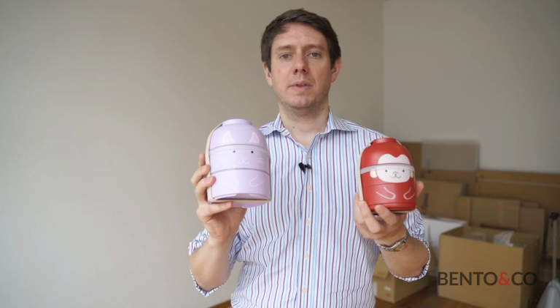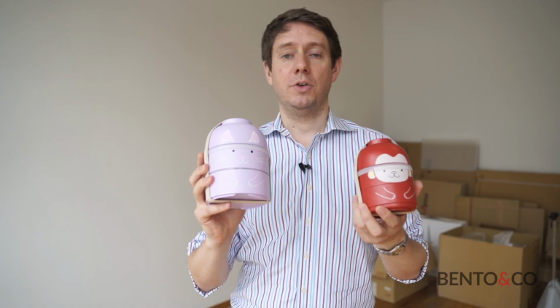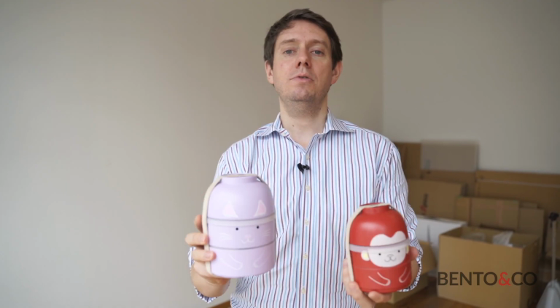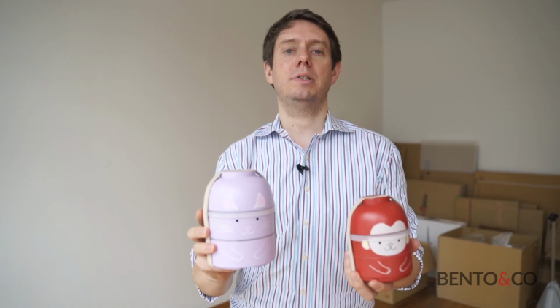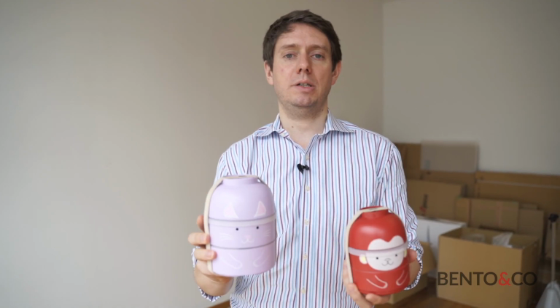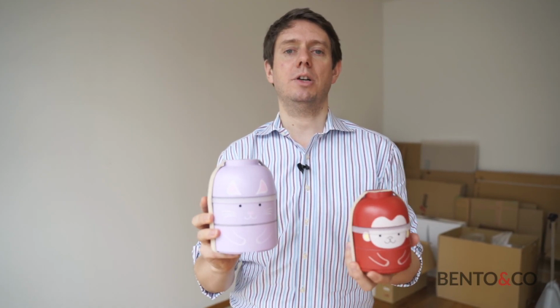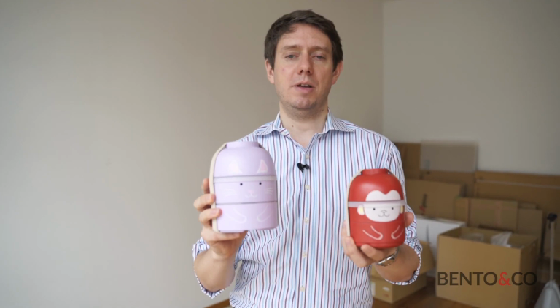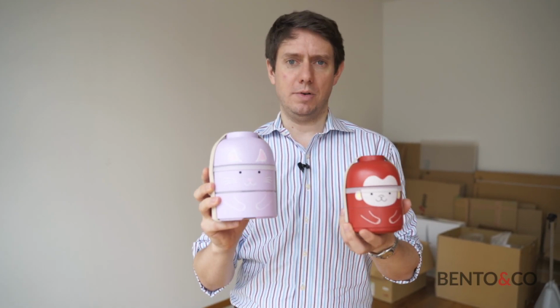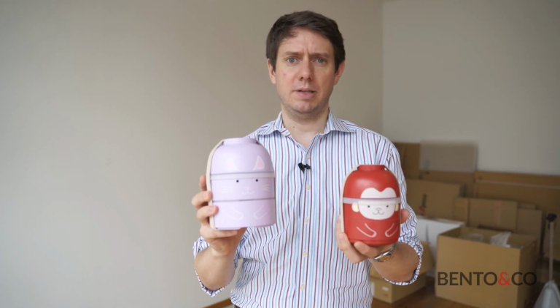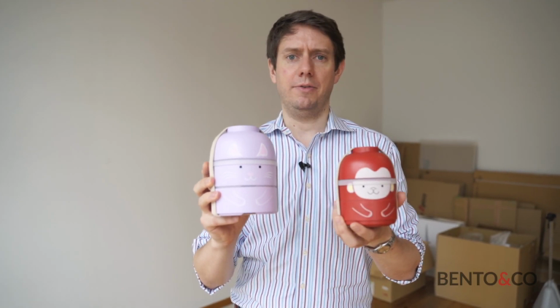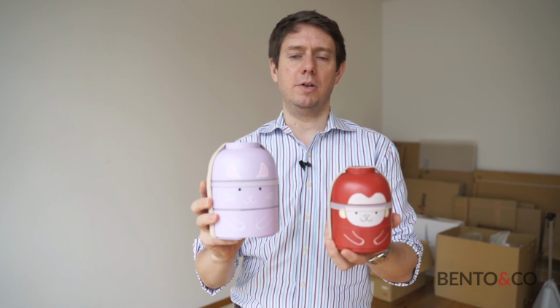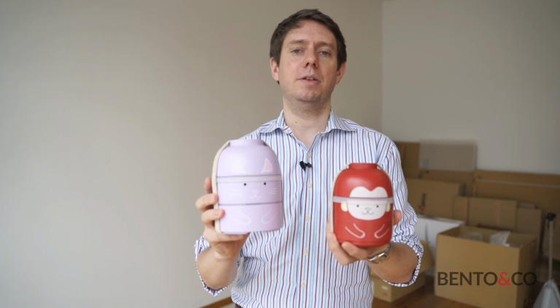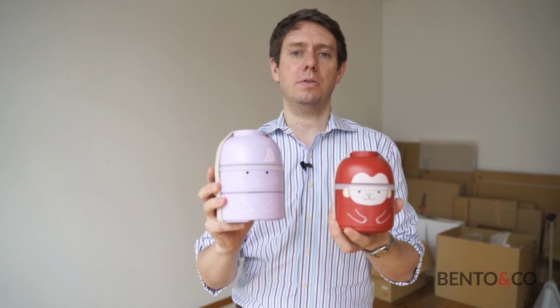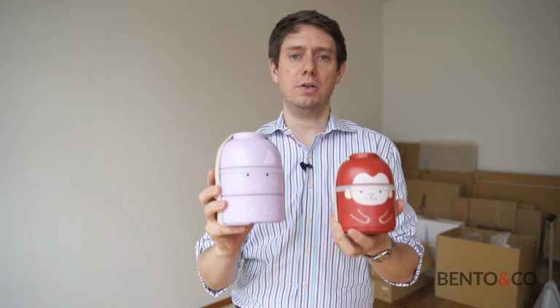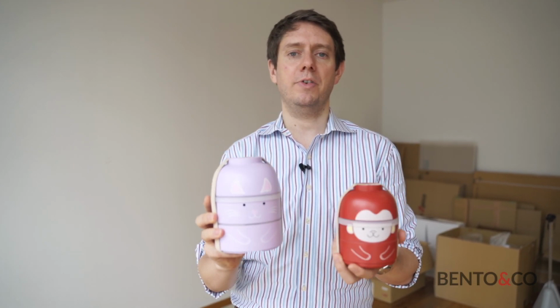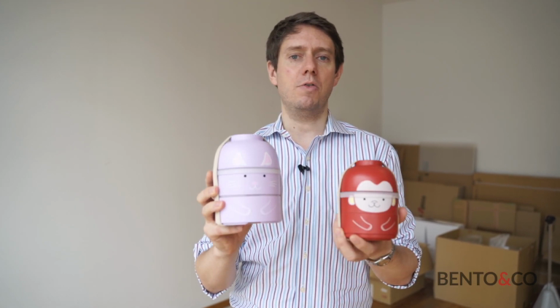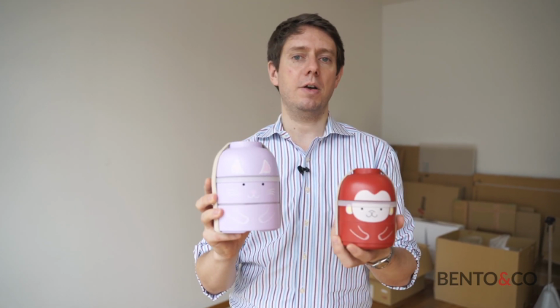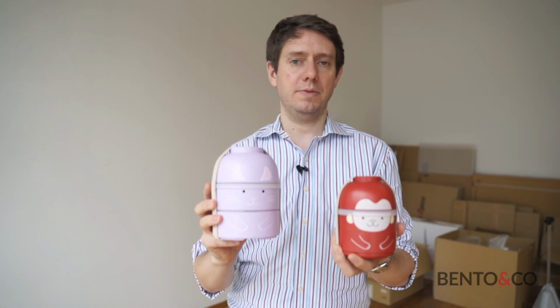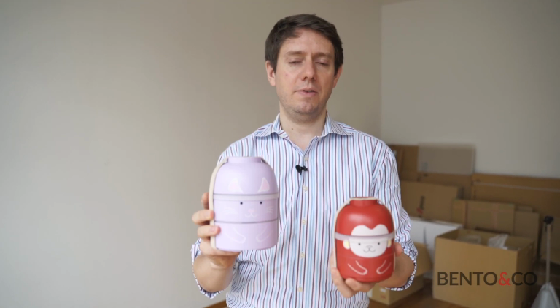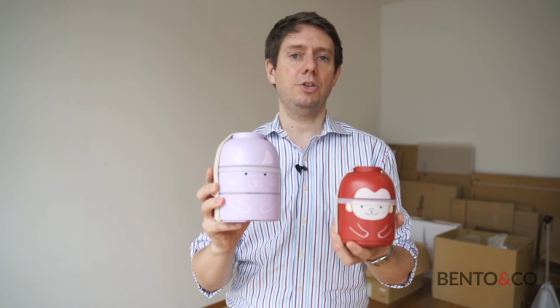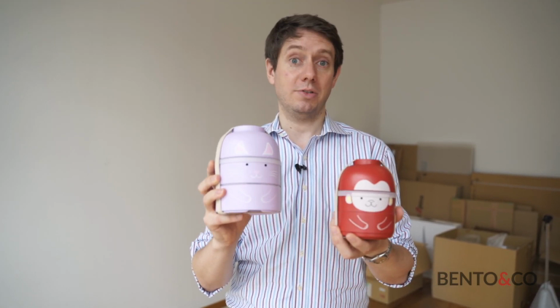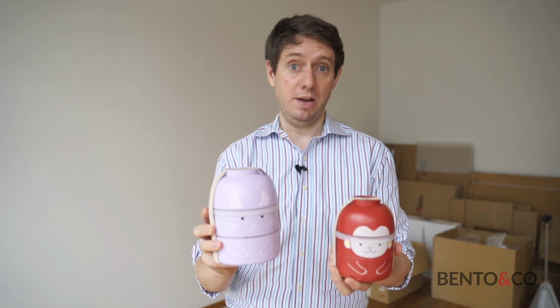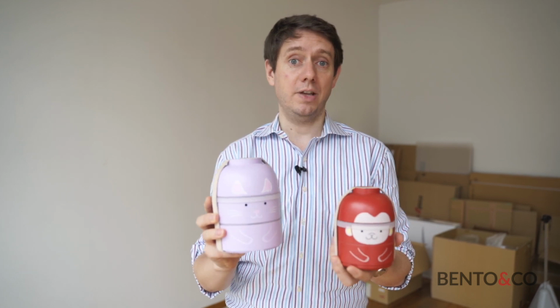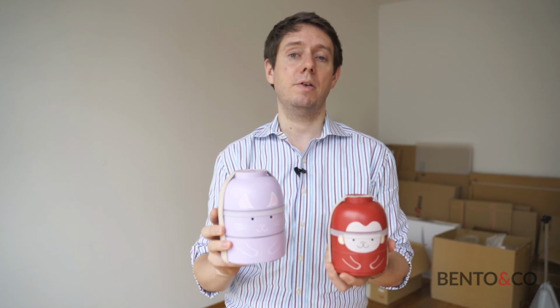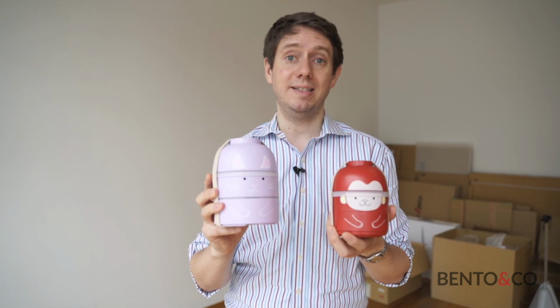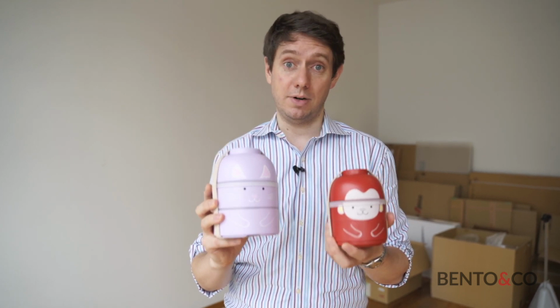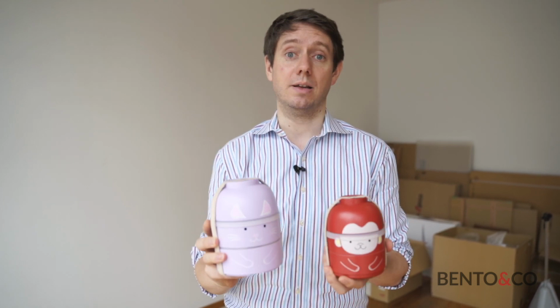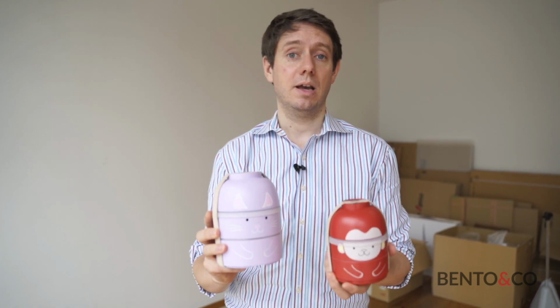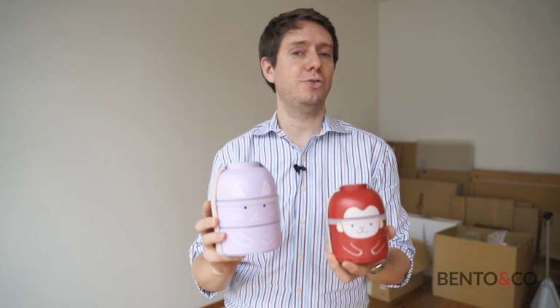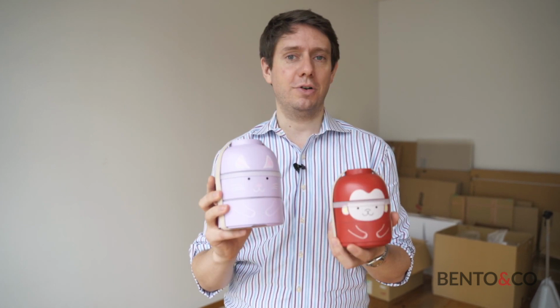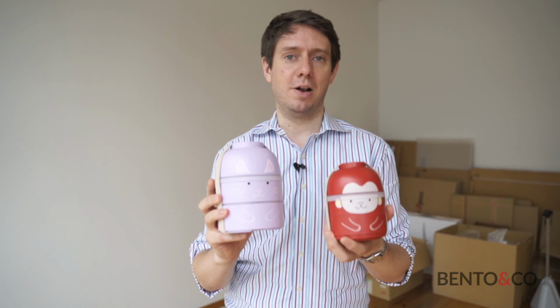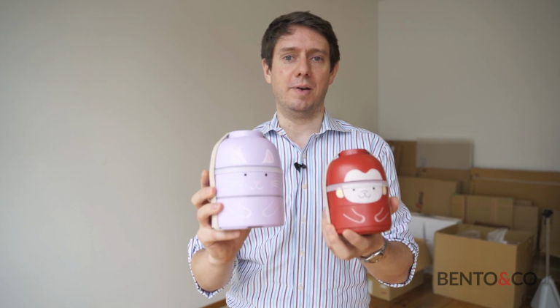The new six Kokeshi bento boxes are available on bento-uncle.com. They are all microwave safe and dishwasher safe and very easy to clean. I'm sure you're gonna love them.